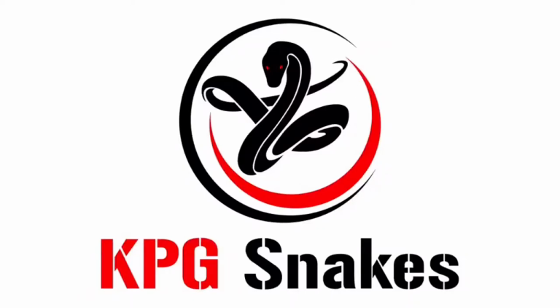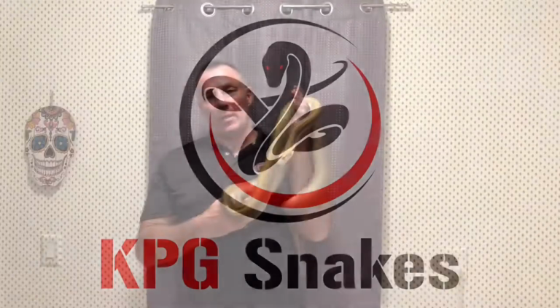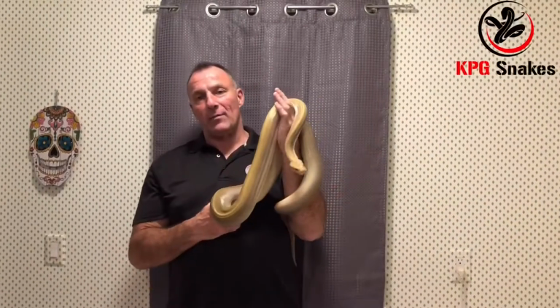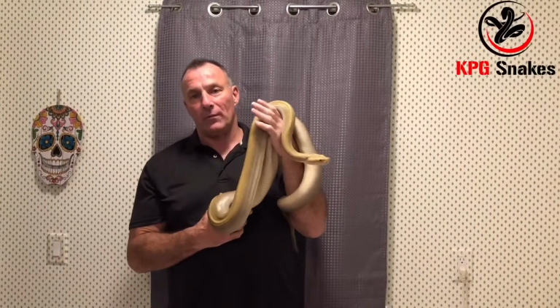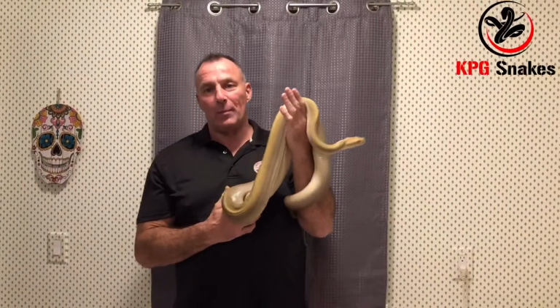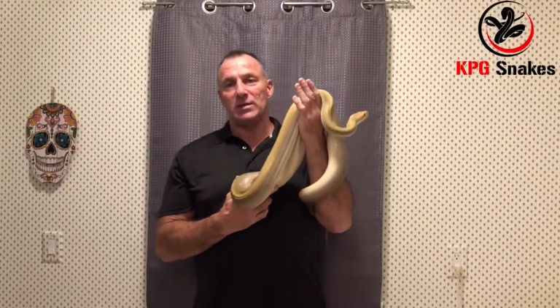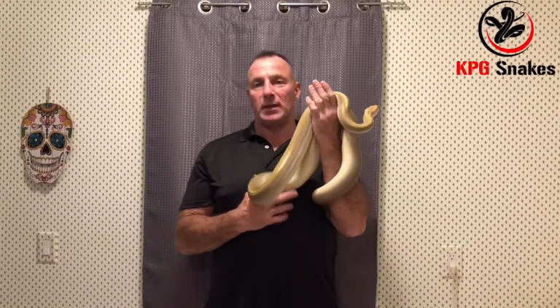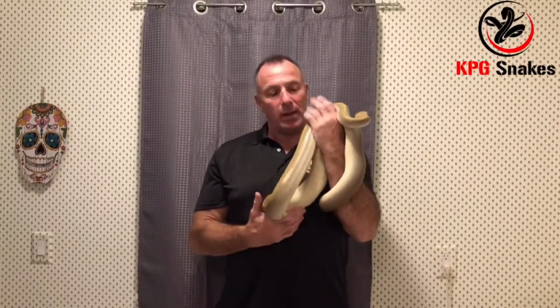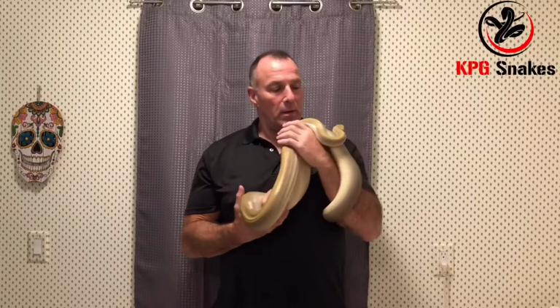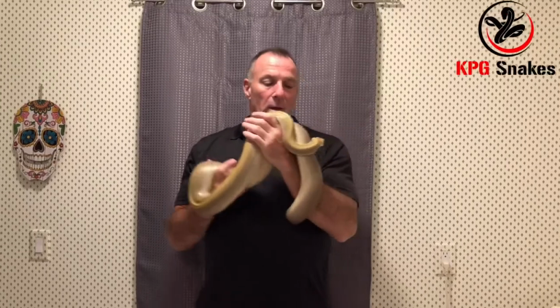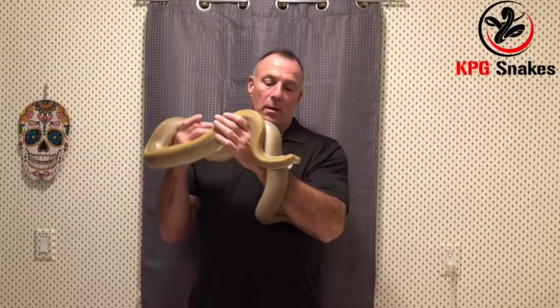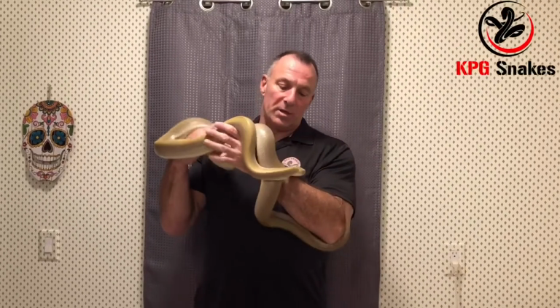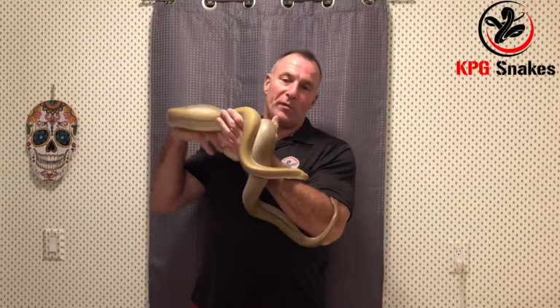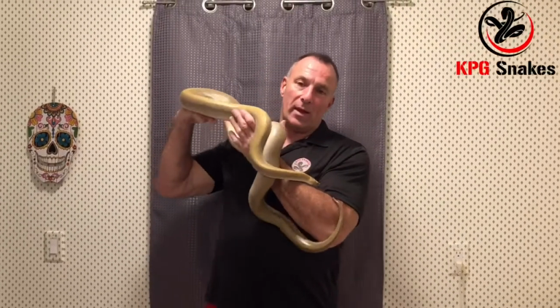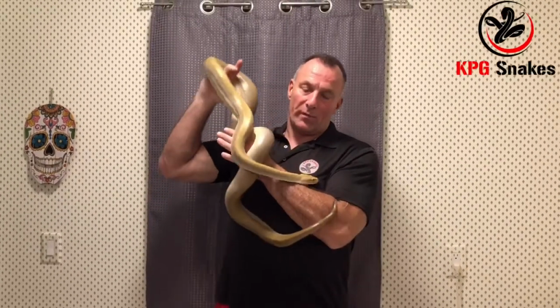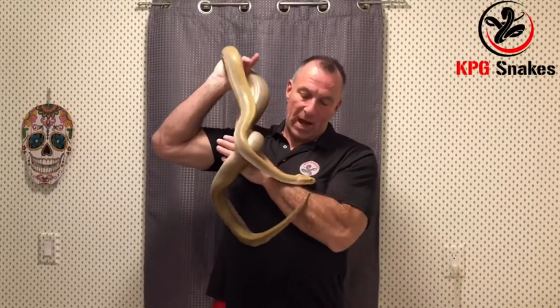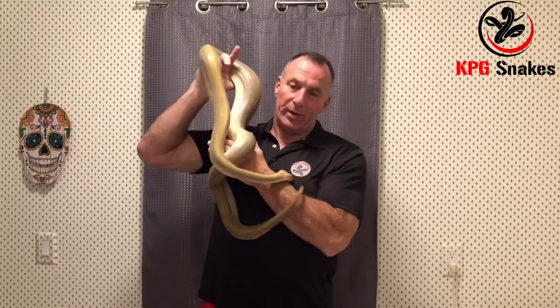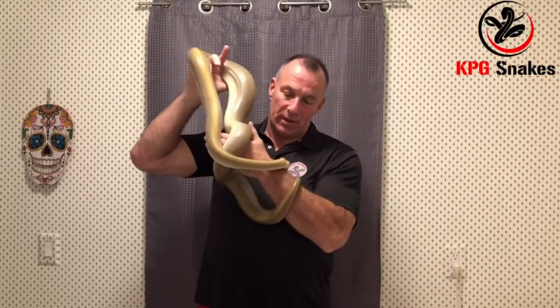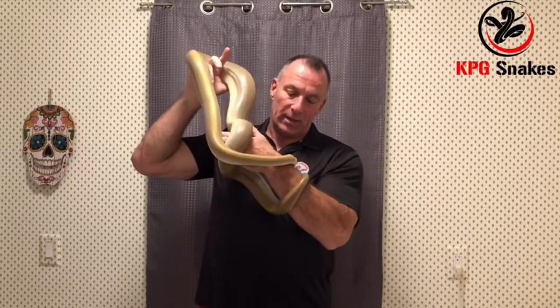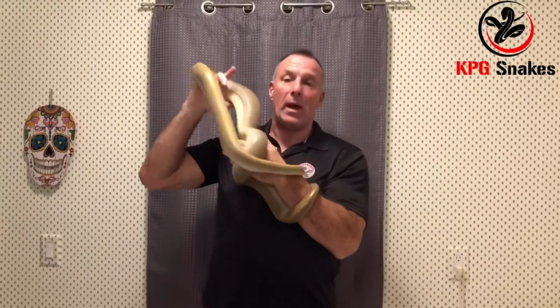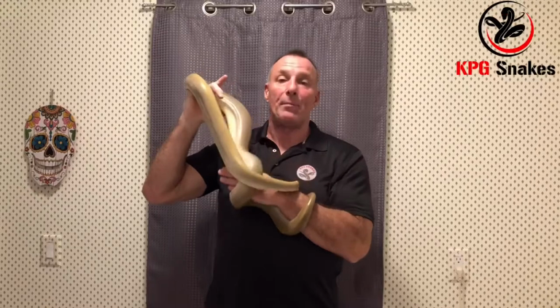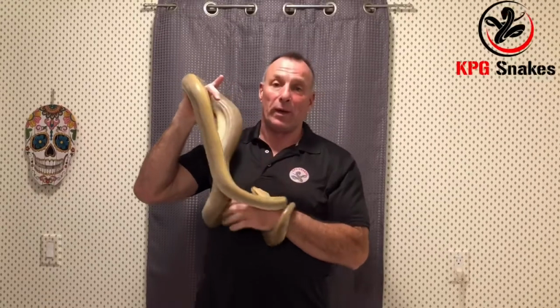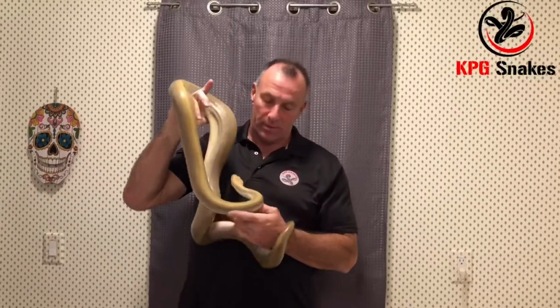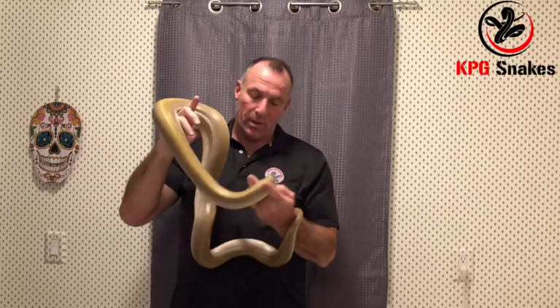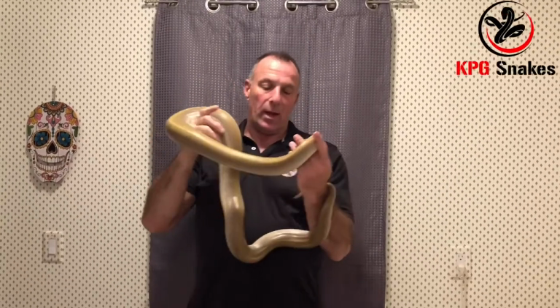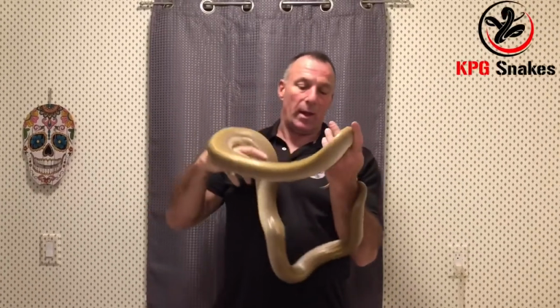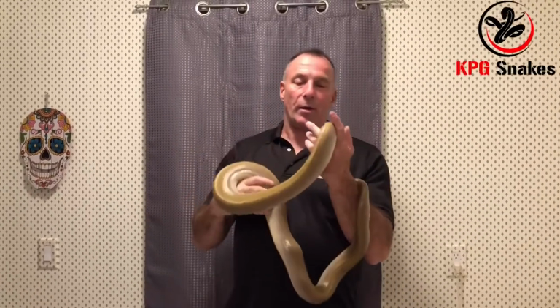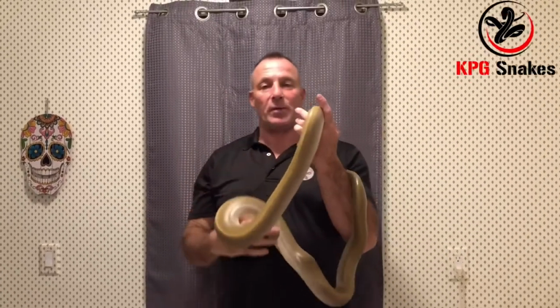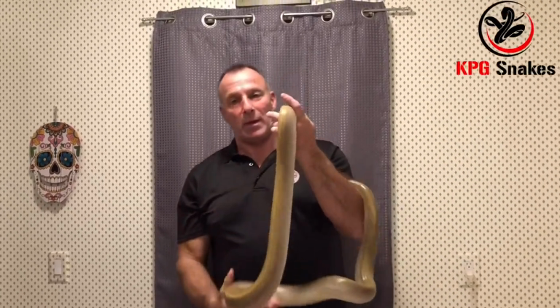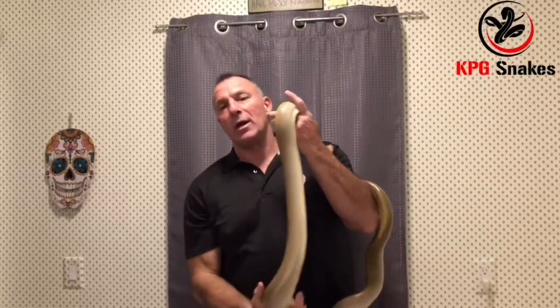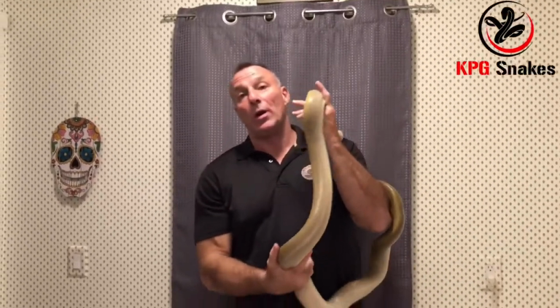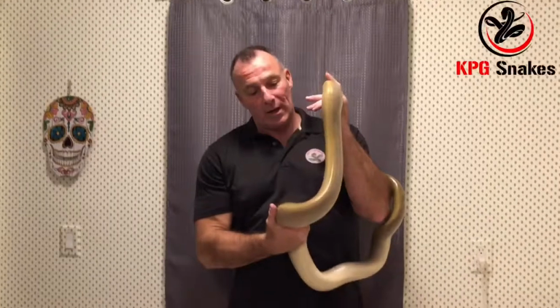Hi everybody, Kevin here from KPG Snakes in Connecticut. This beautiful fella is one of our top breeders. He is a male hypo green, and I noticed the other day it's starting to get cooler here in Connecticut.